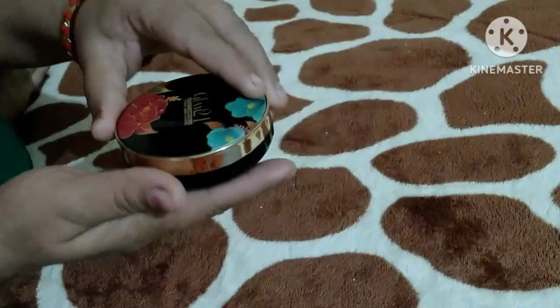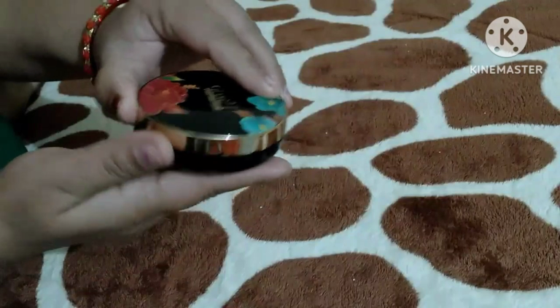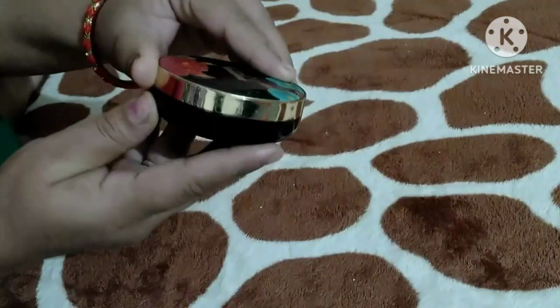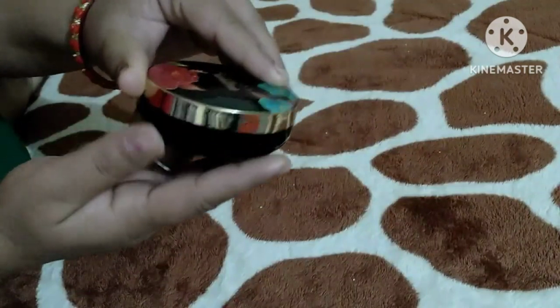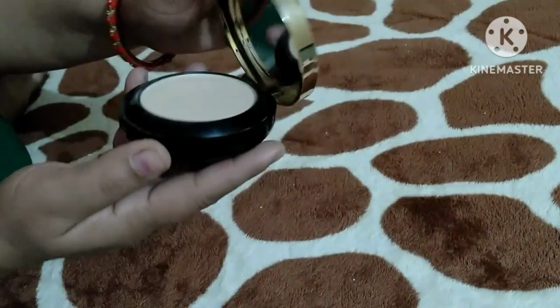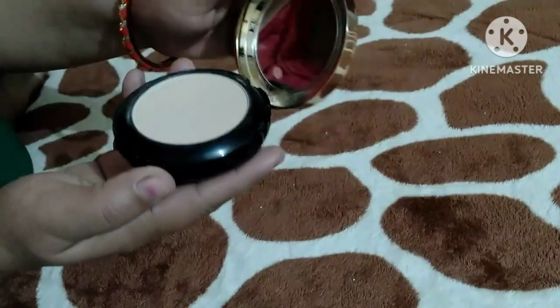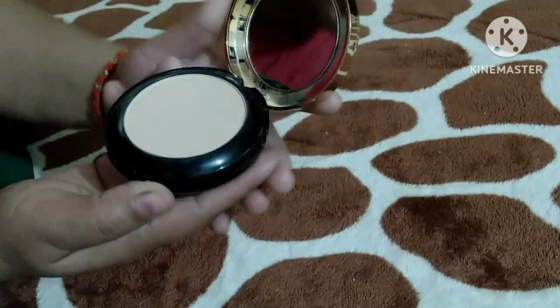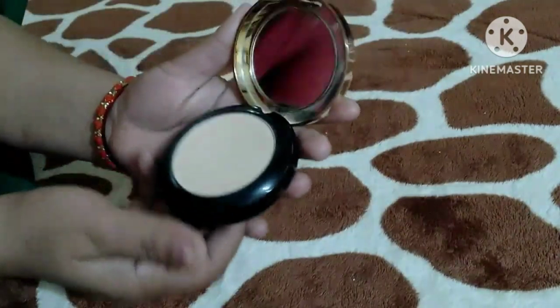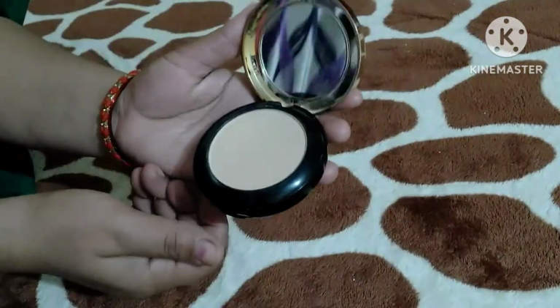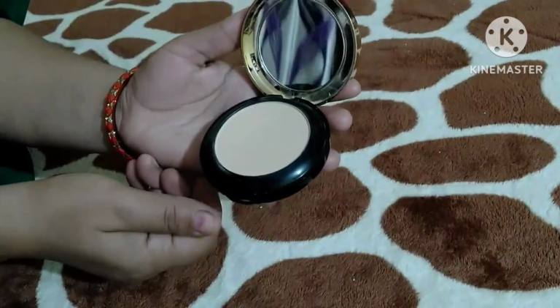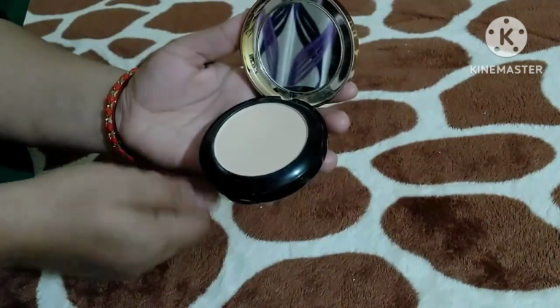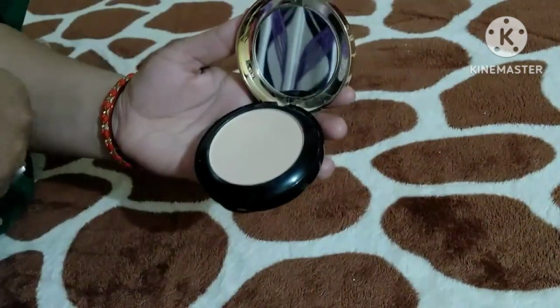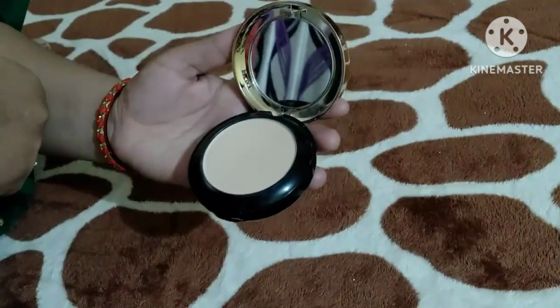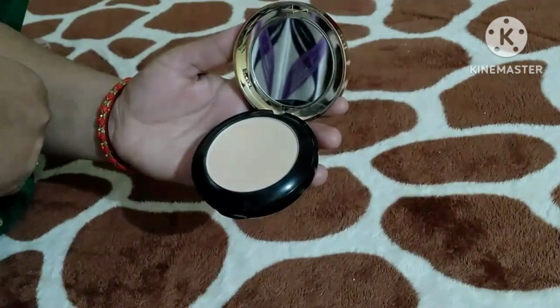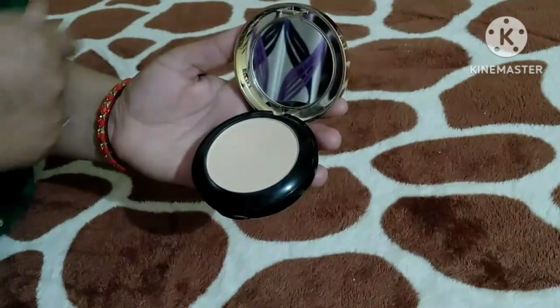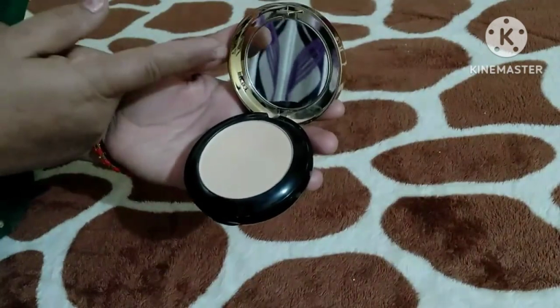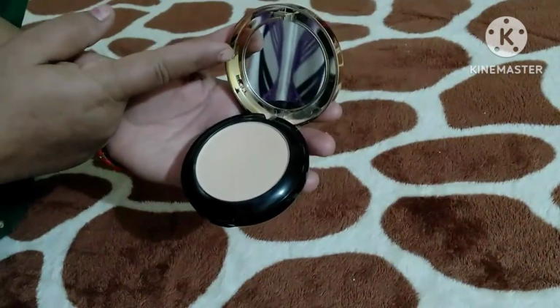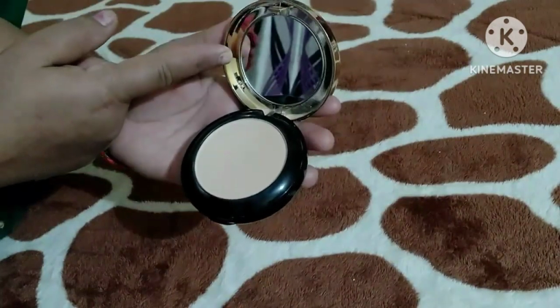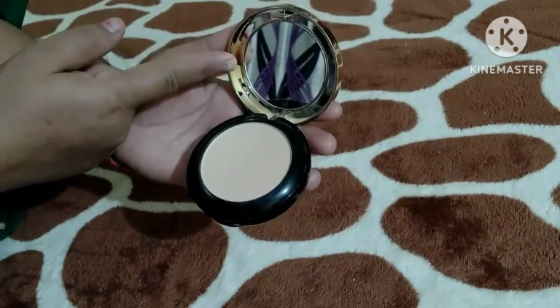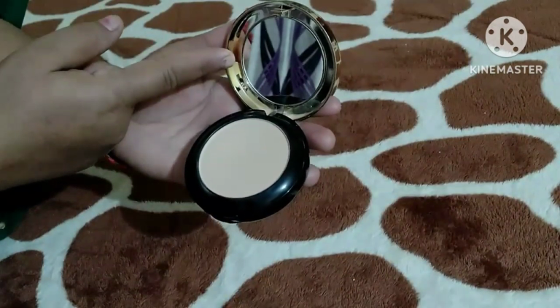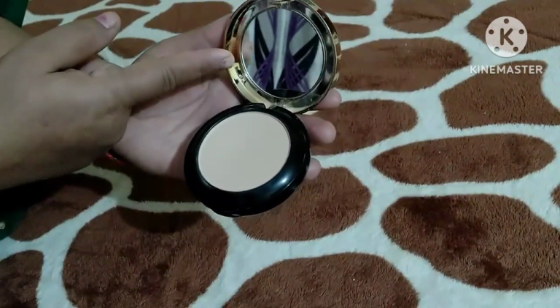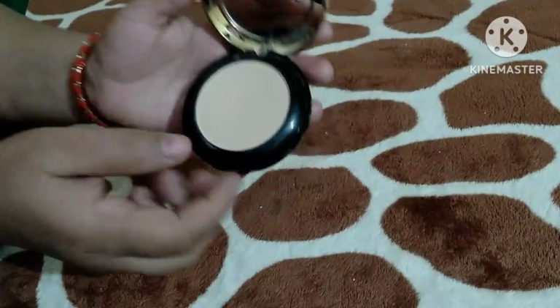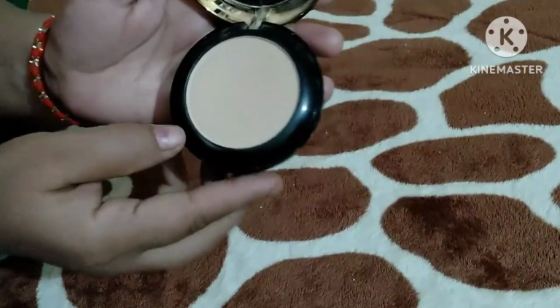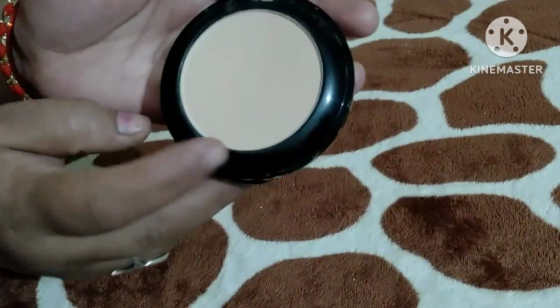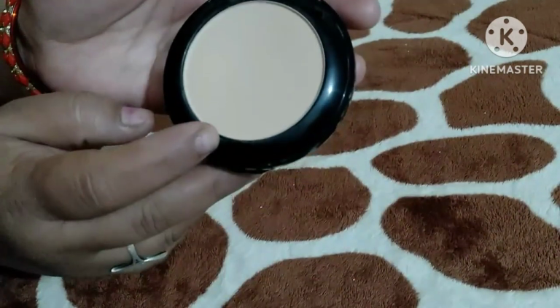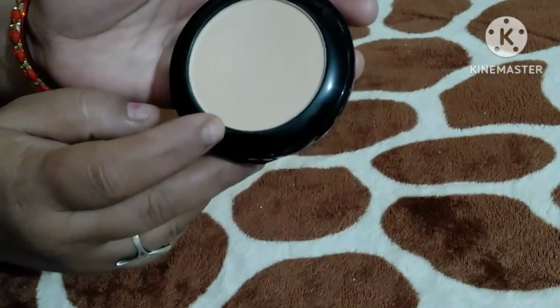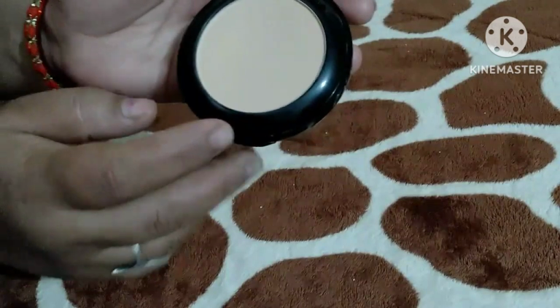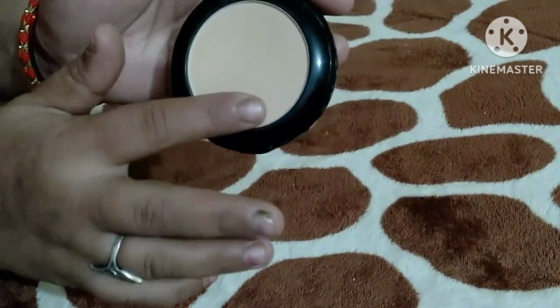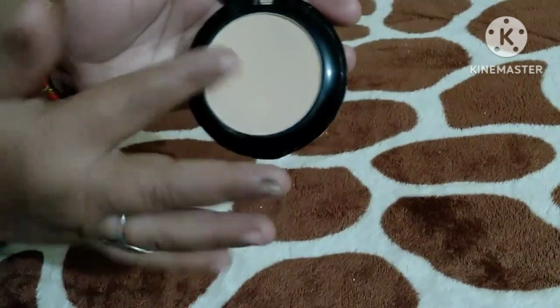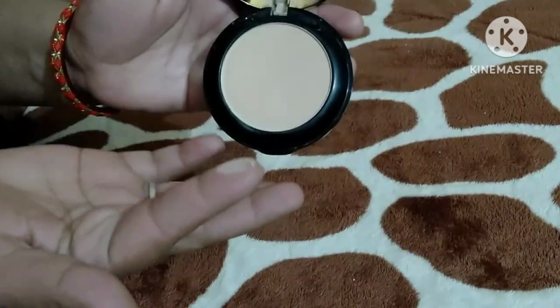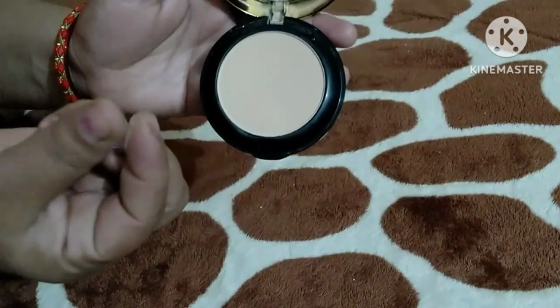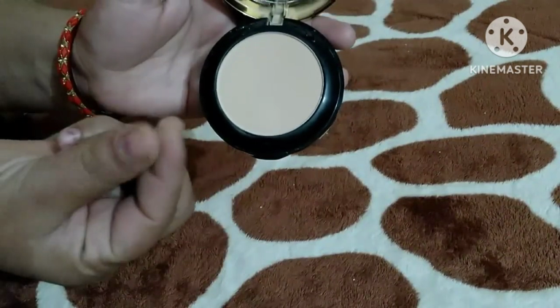Let's see how it is inside. If you press it, you can open it like this. First of all, put it in front of a mirror. Which is compact, I think — and this is the first shade.